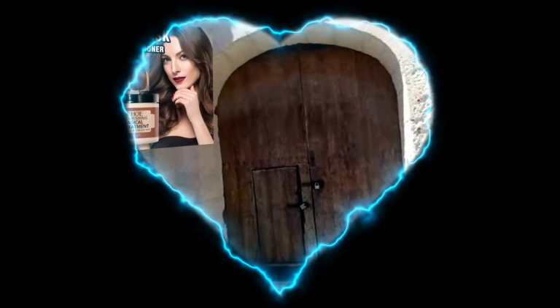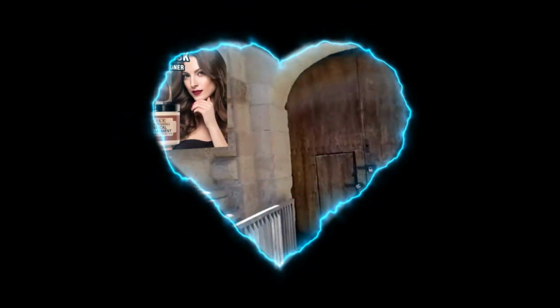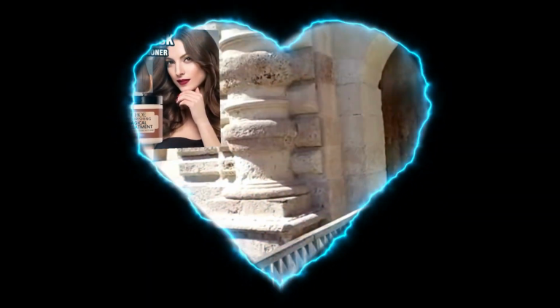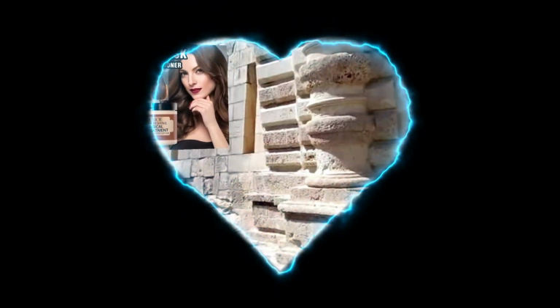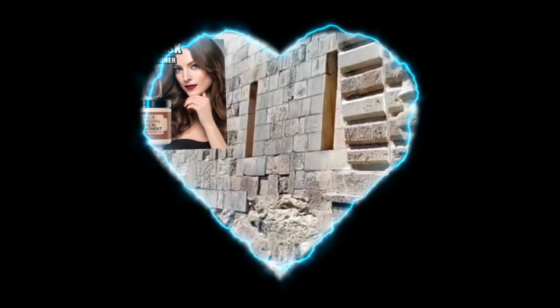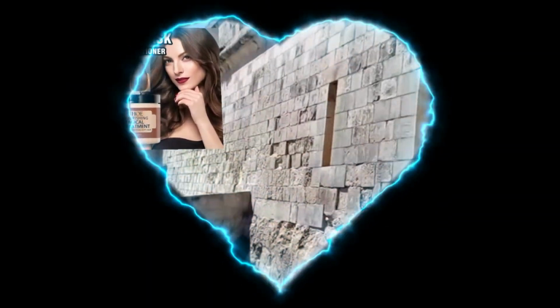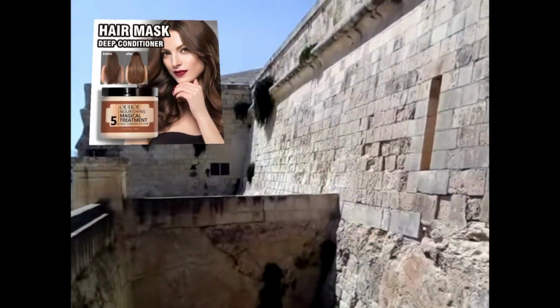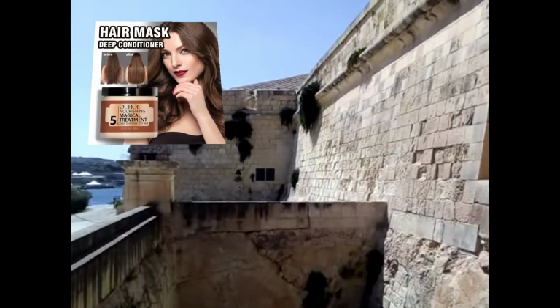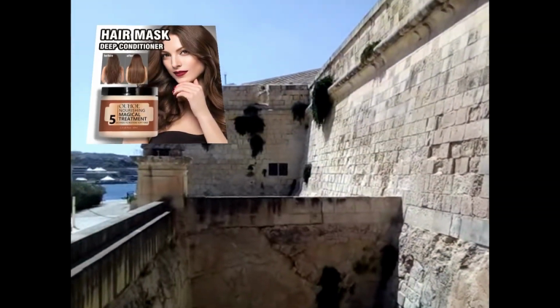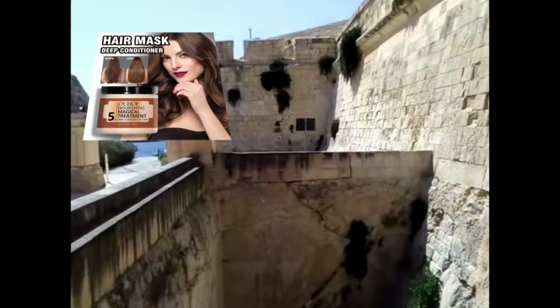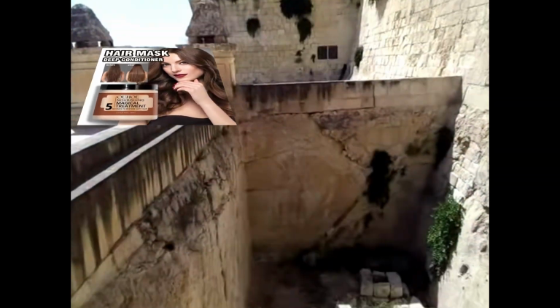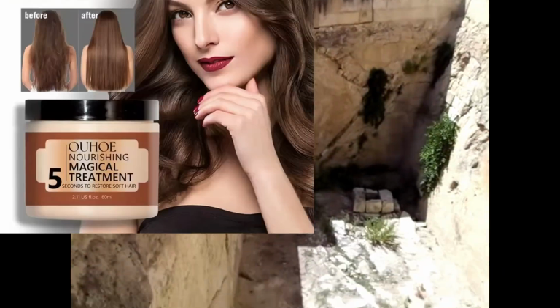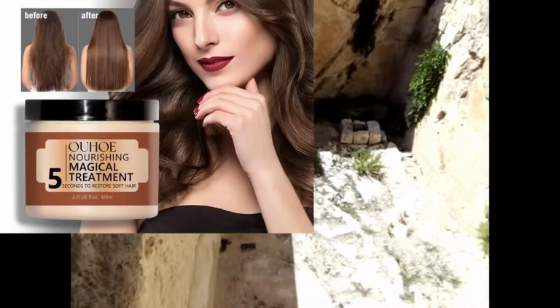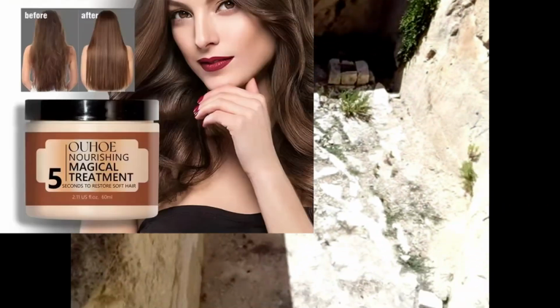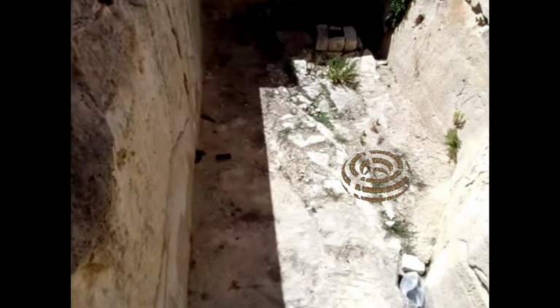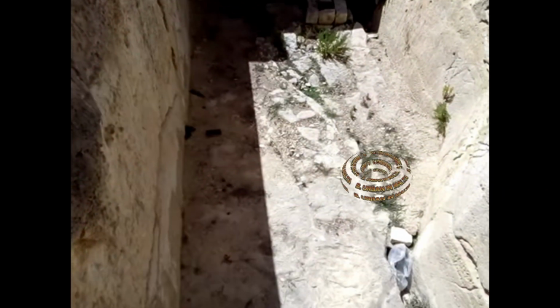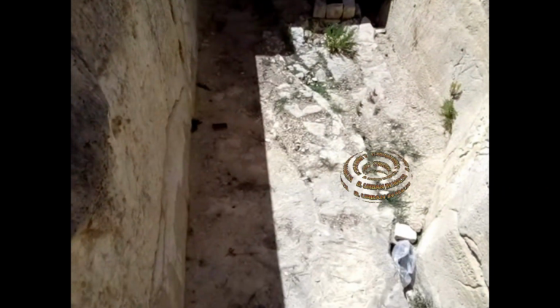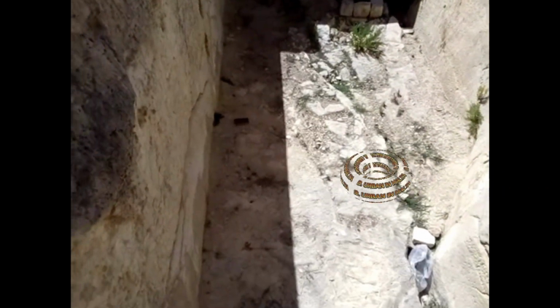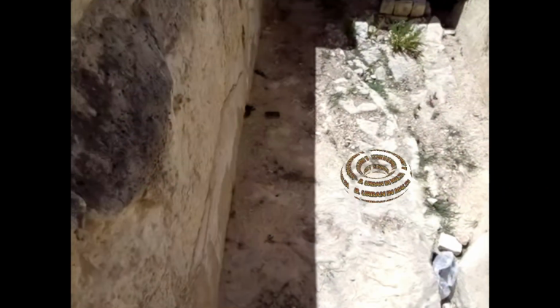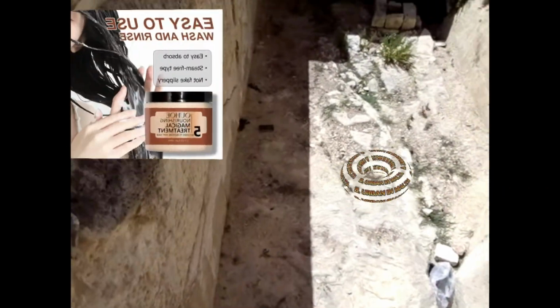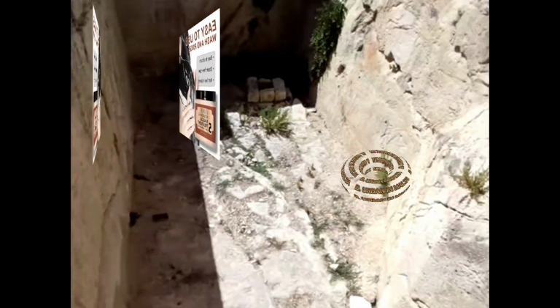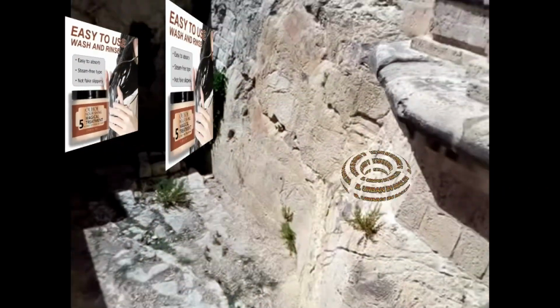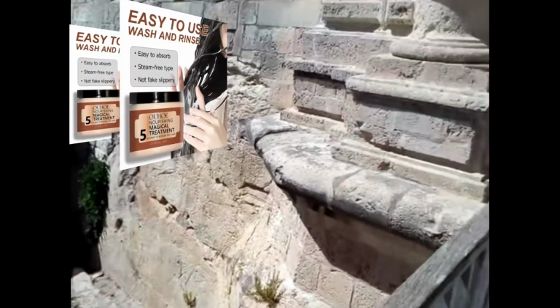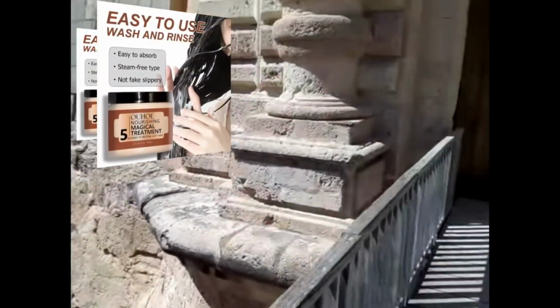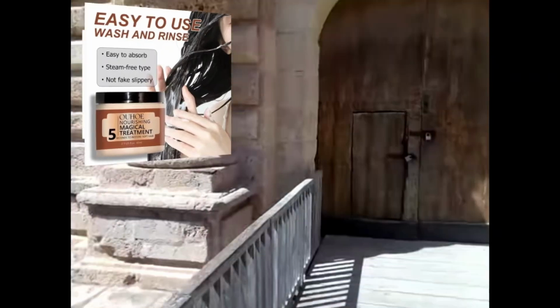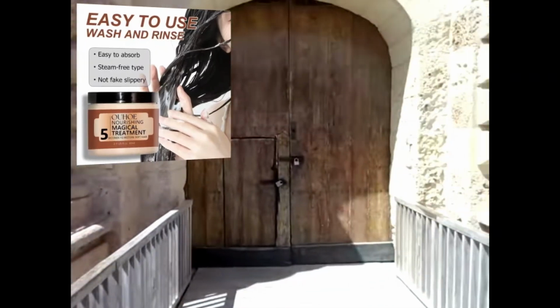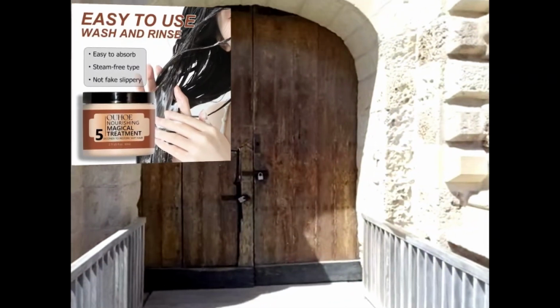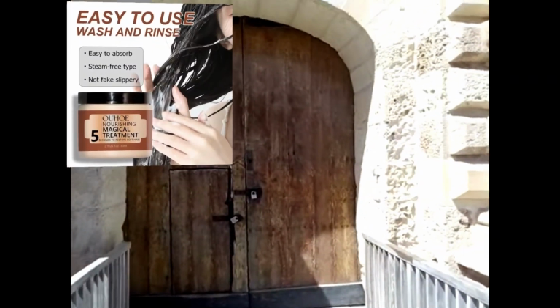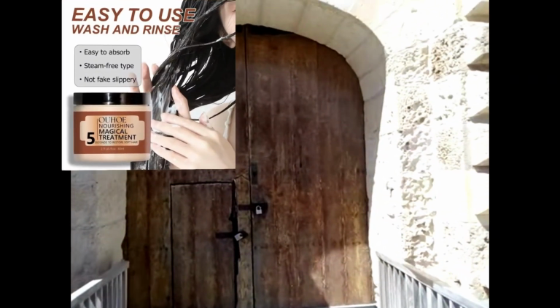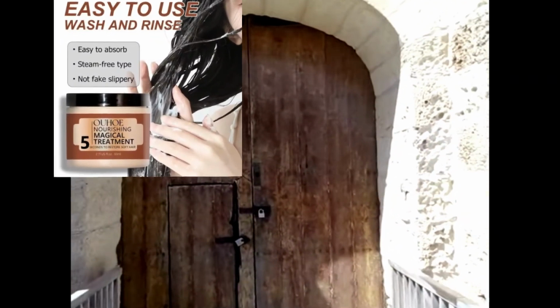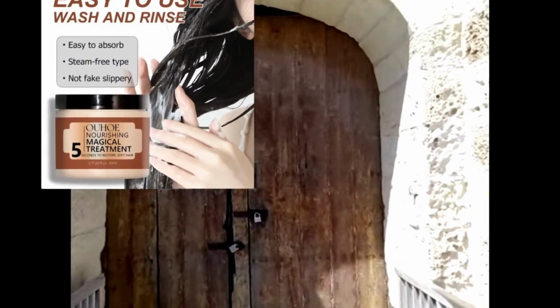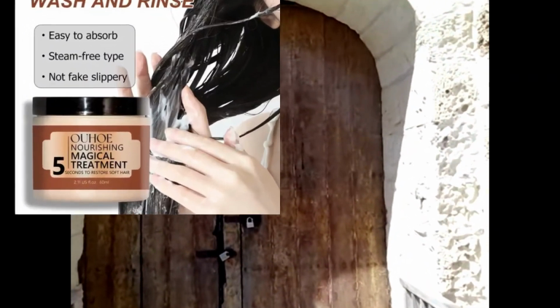Keratin, the building block of healthy hair, strengthens and fortifies each strand. It smooths out frizz, reduces split ends, and leaves your hair feeling silky.